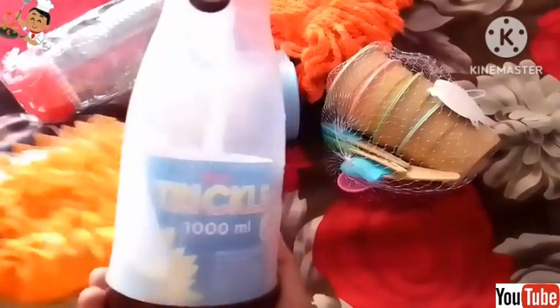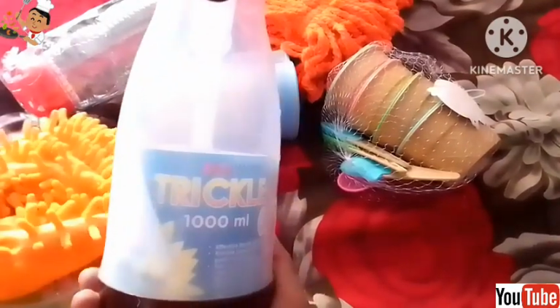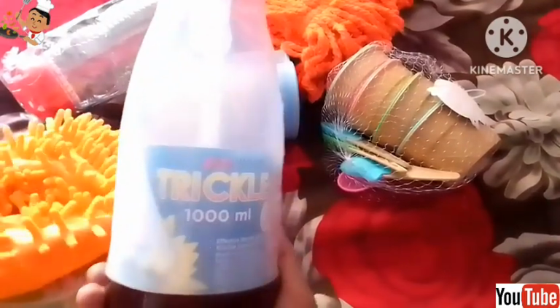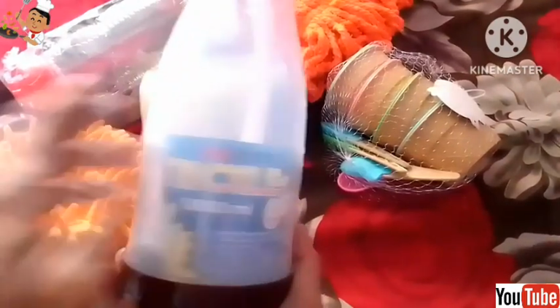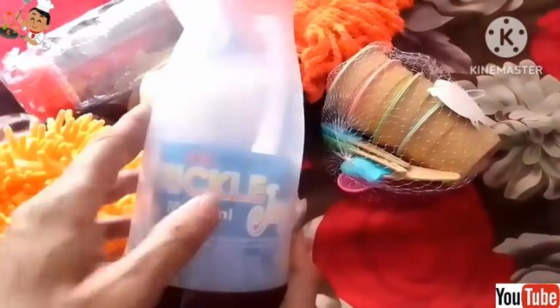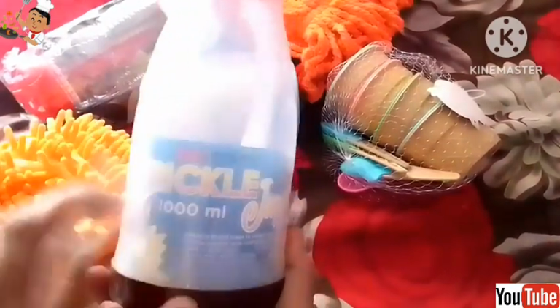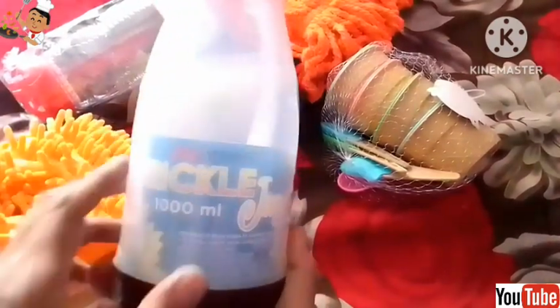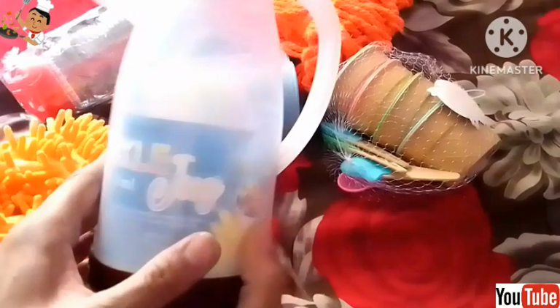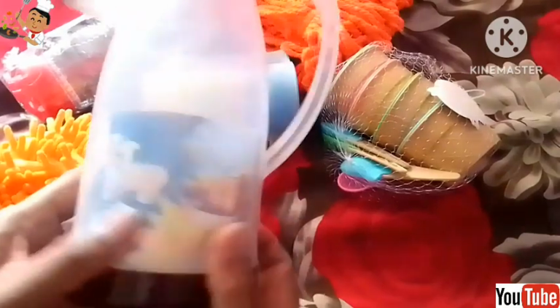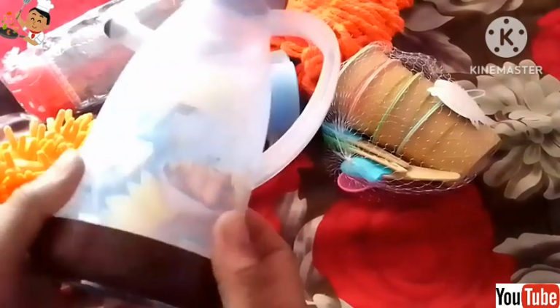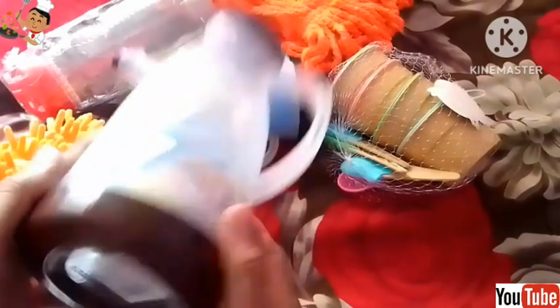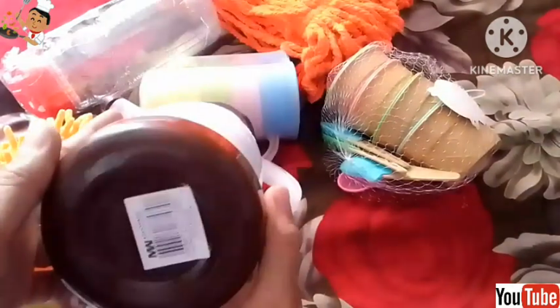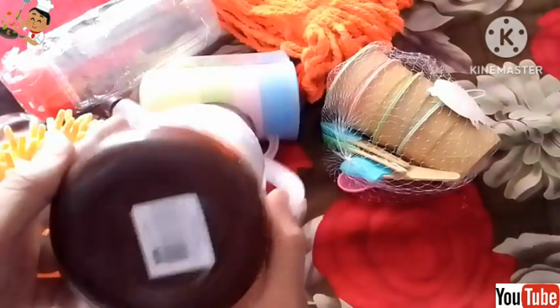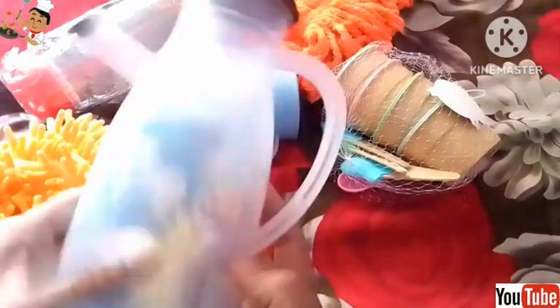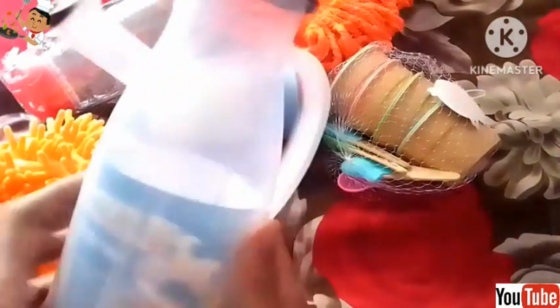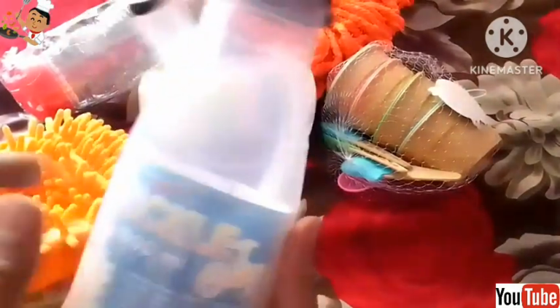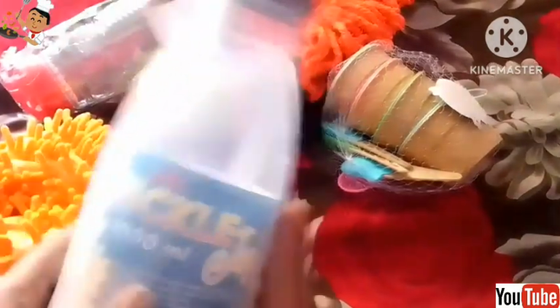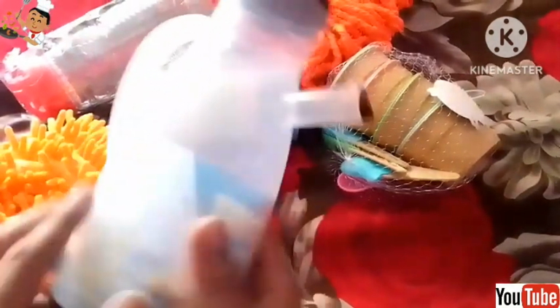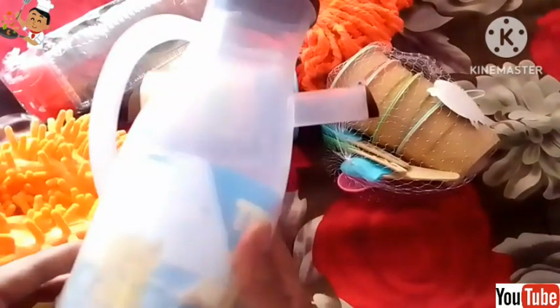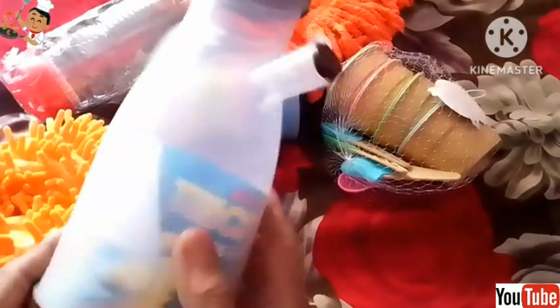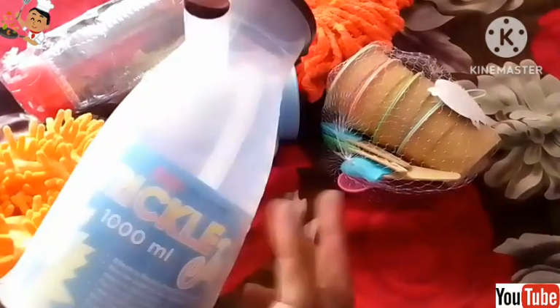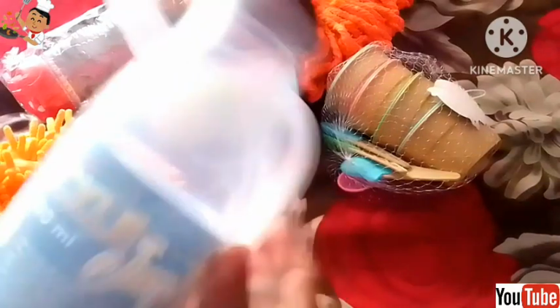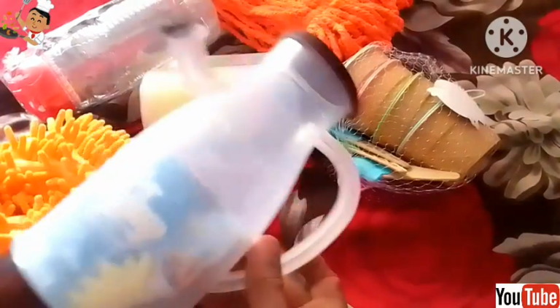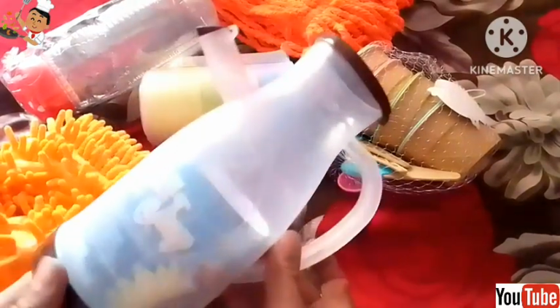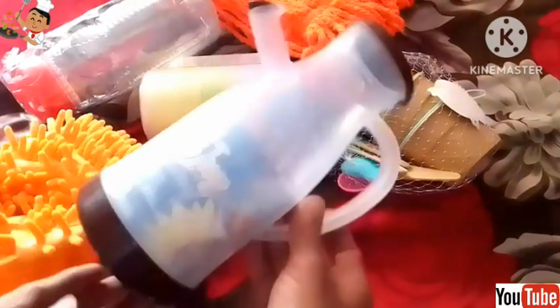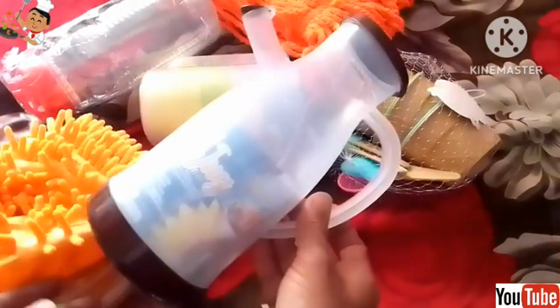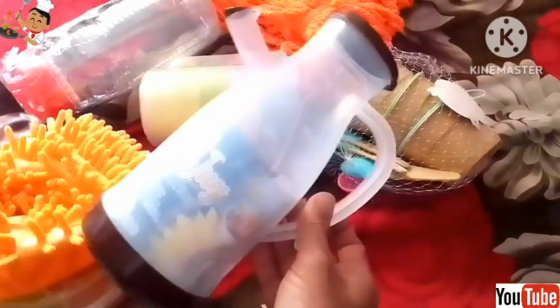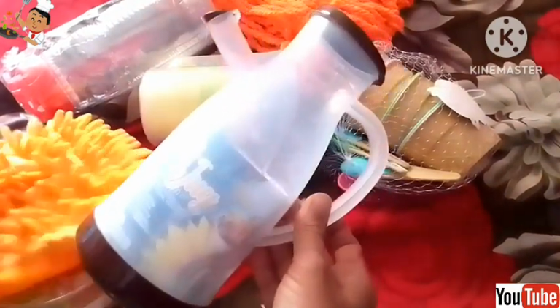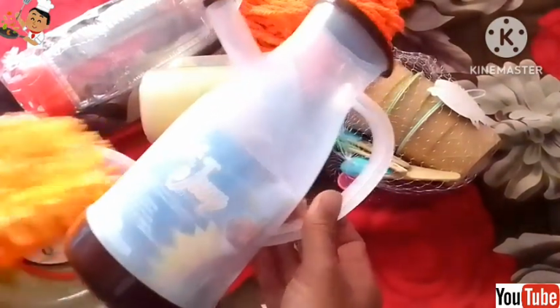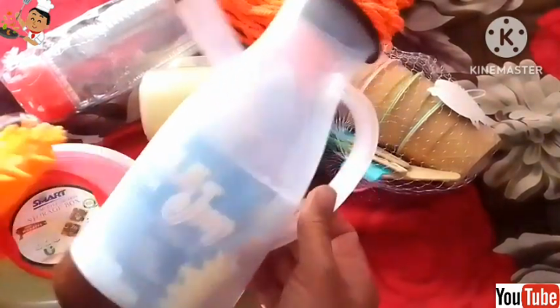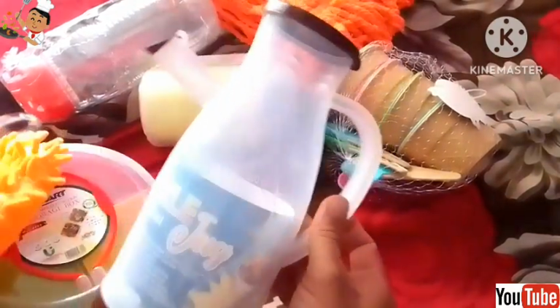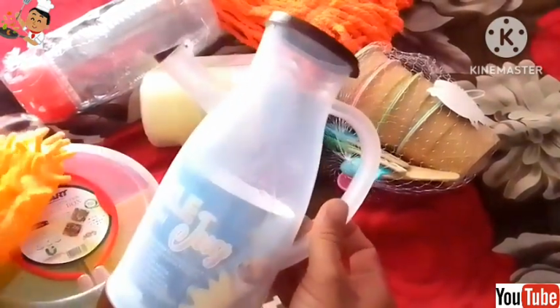Basically, this is an oil jug. It comes in 1000 ml. It is very beautiful and the material is very good. I bought it for 380 rupees from a shop.